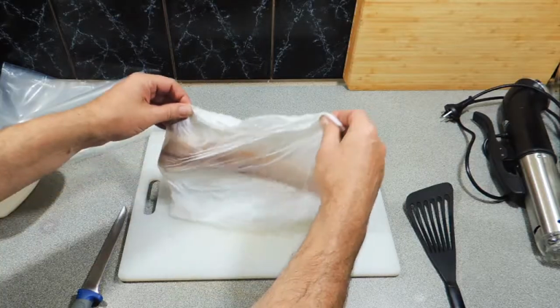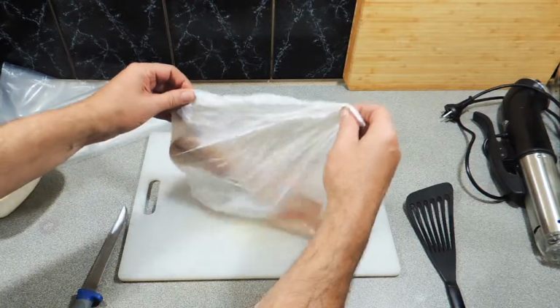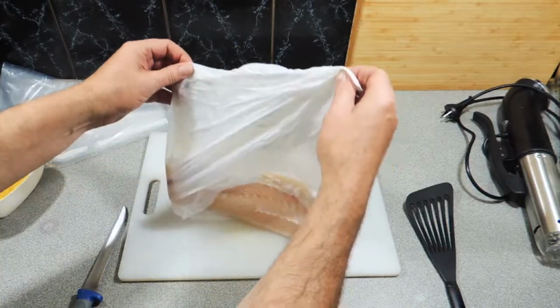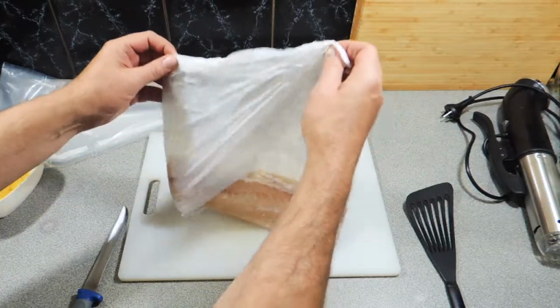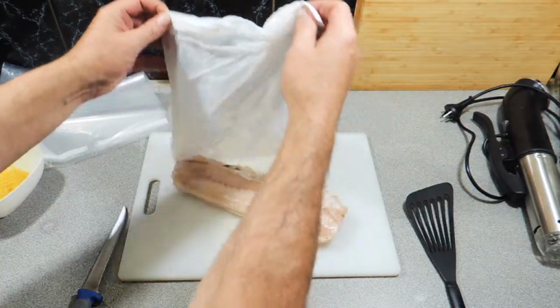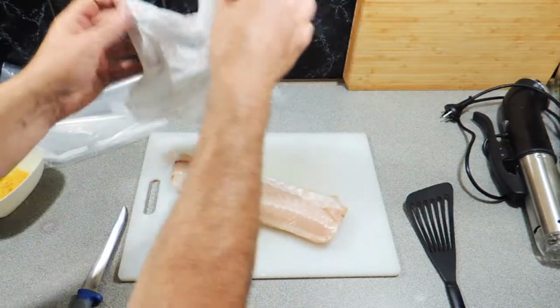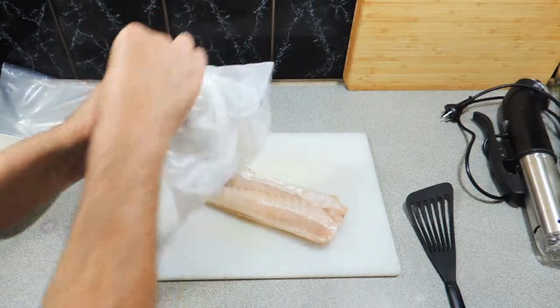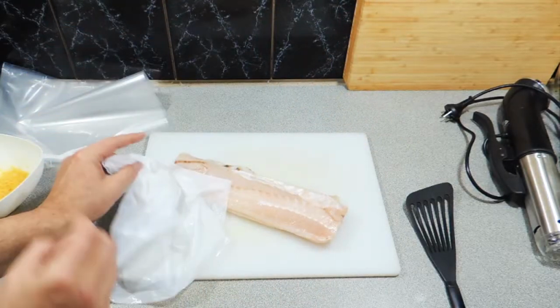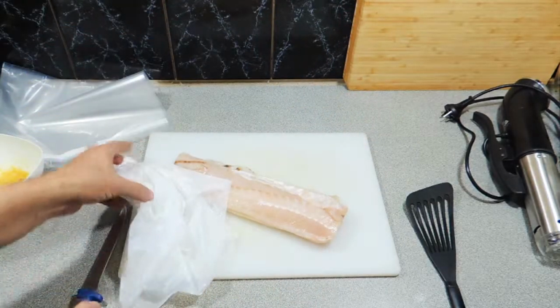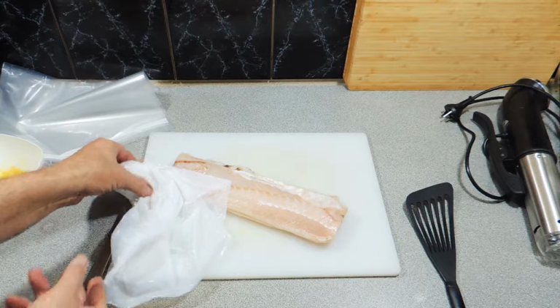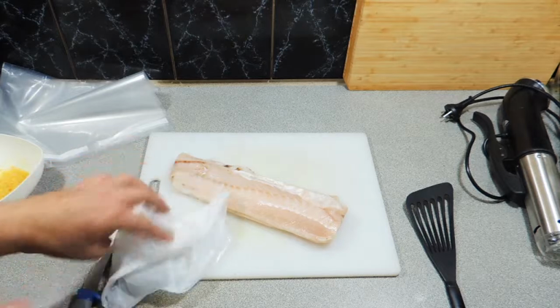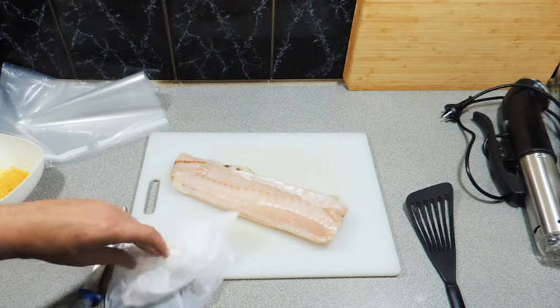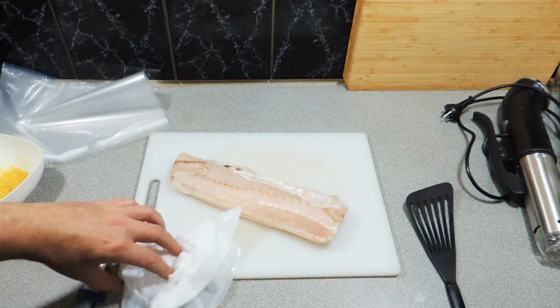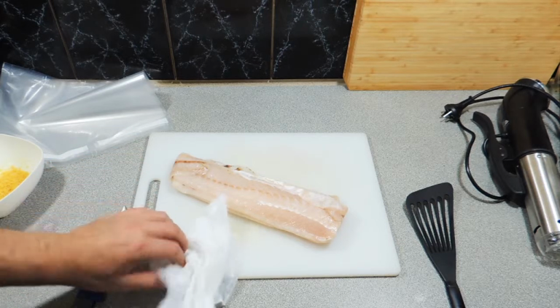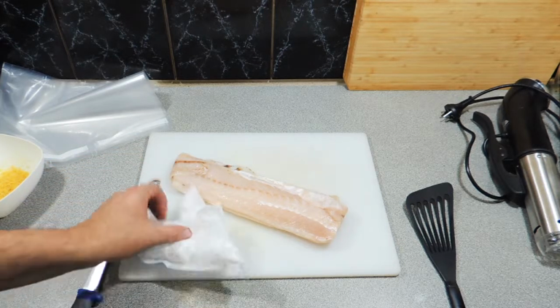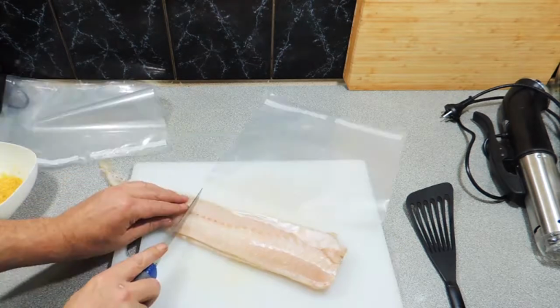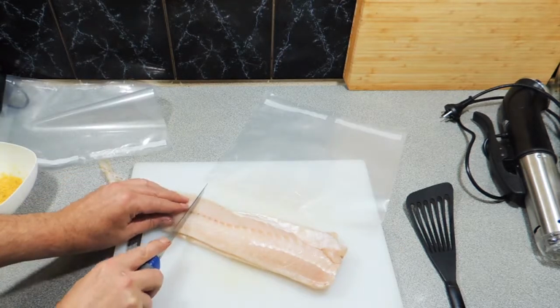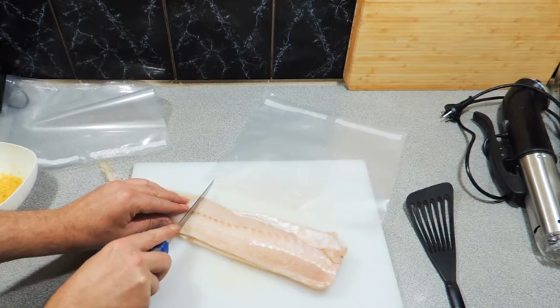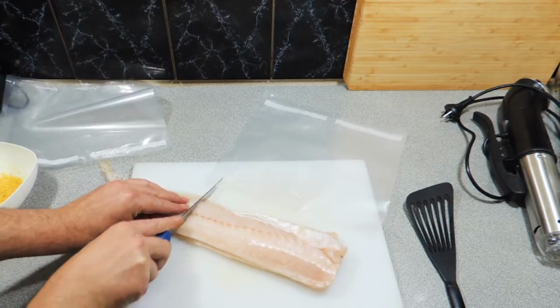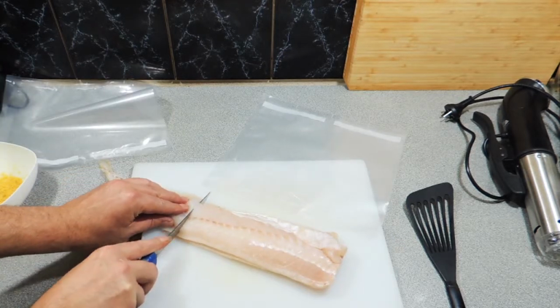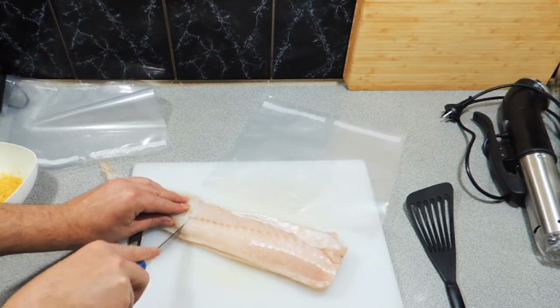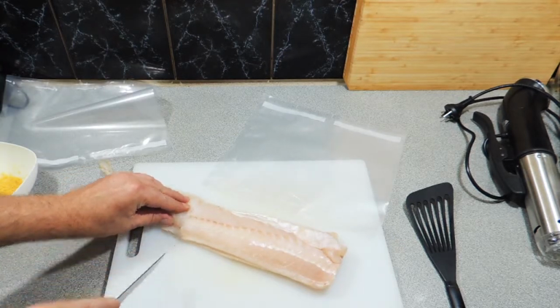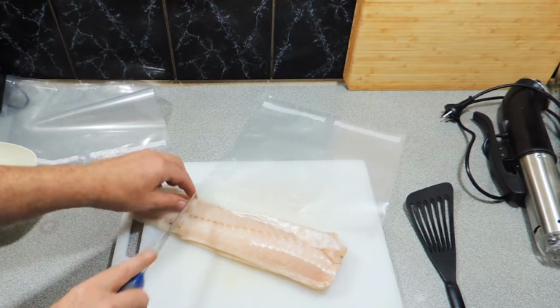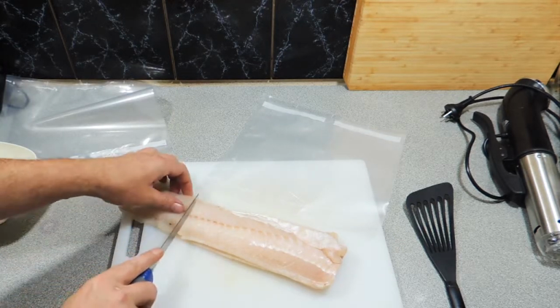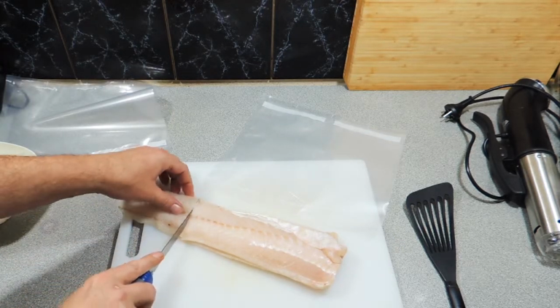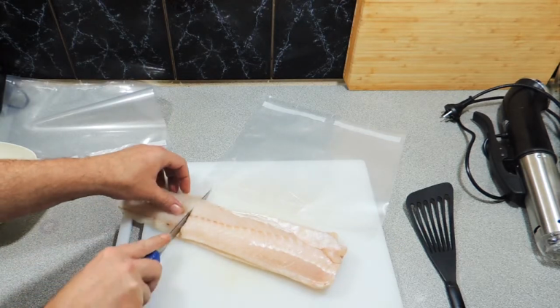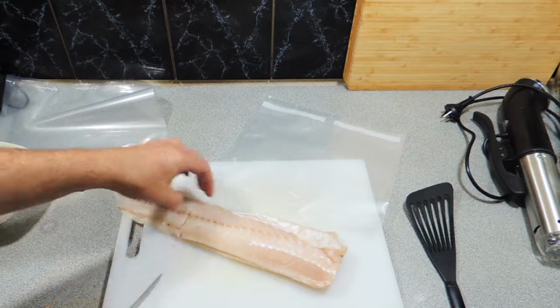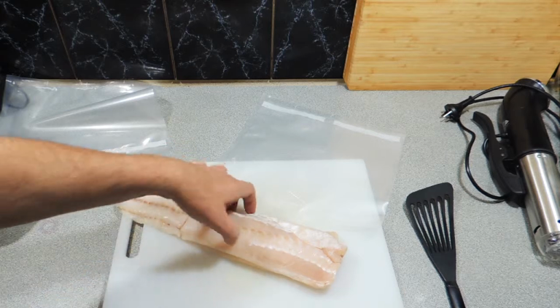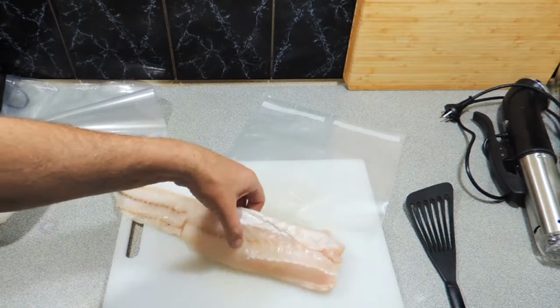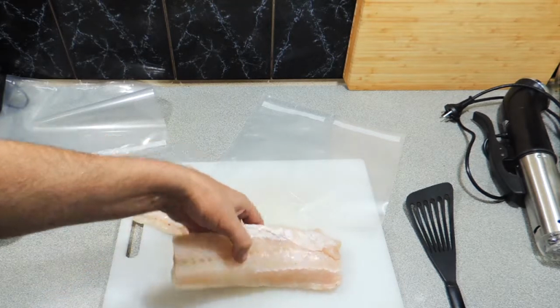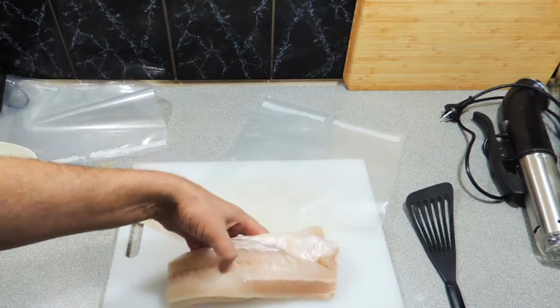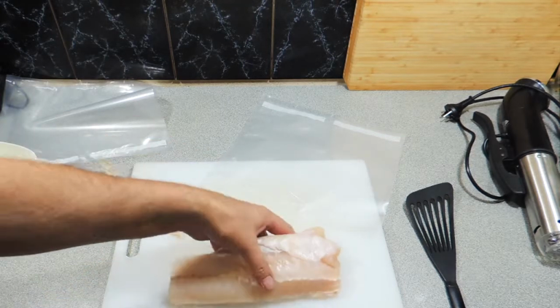So first things first, I've got two nice pieces of ling that I've just bought from my local fishmonger, and I'm going to cut those in half roughly, just there about.